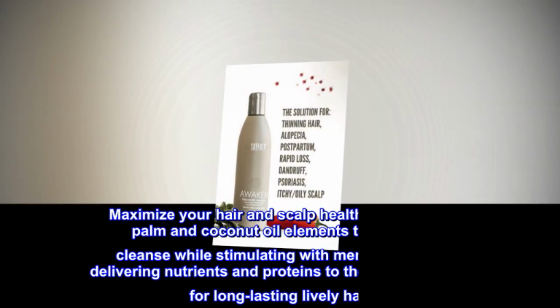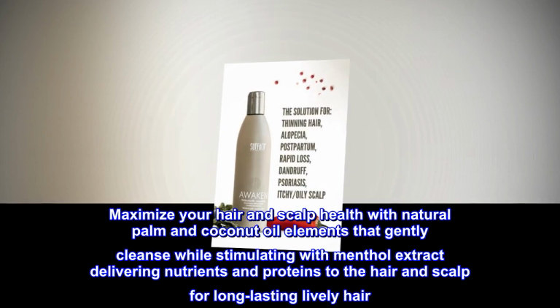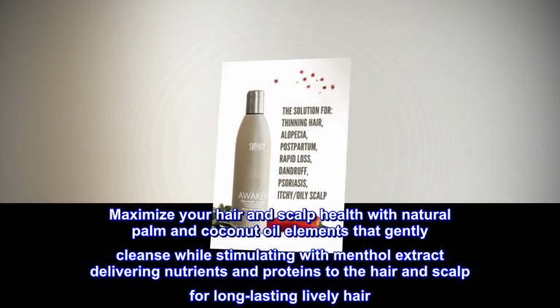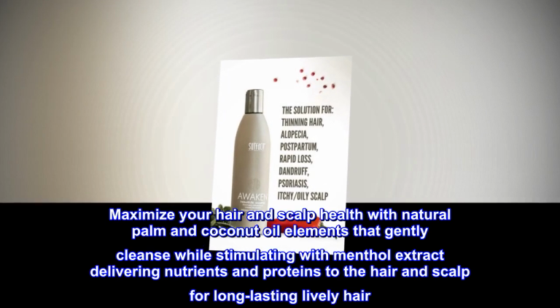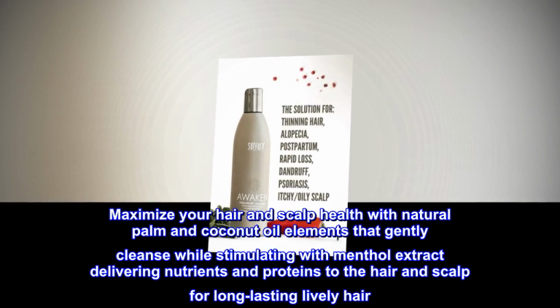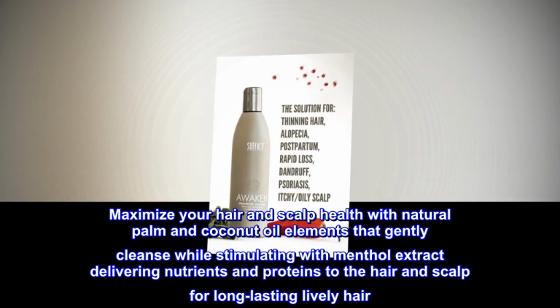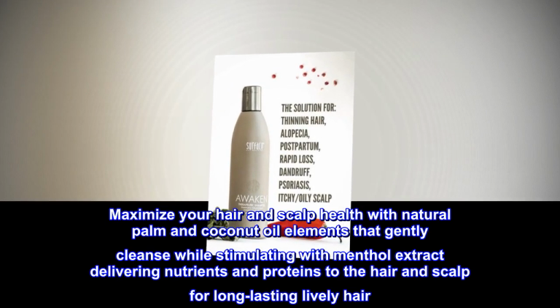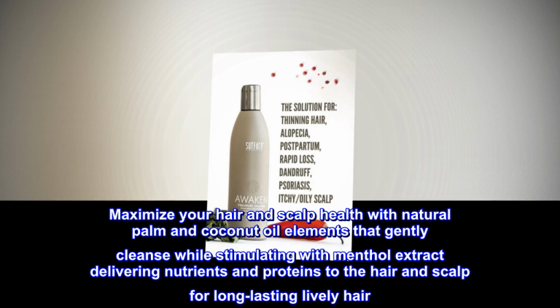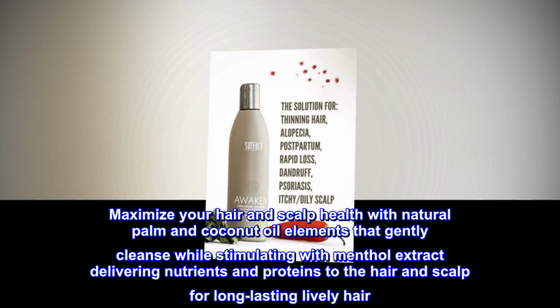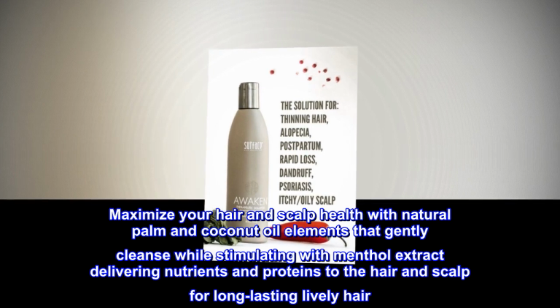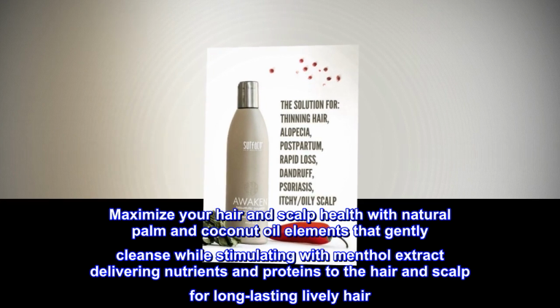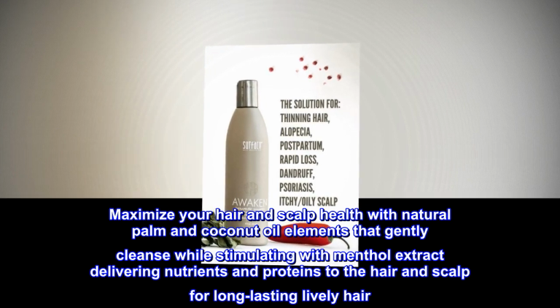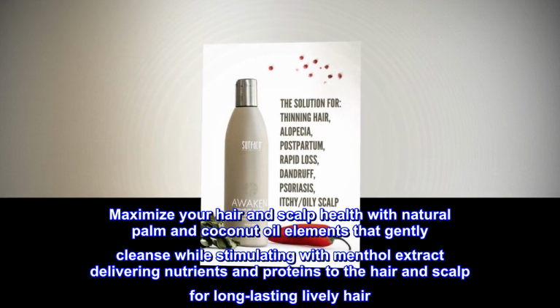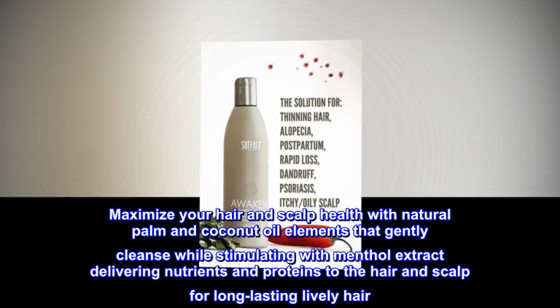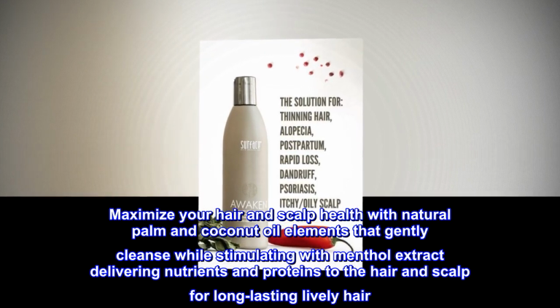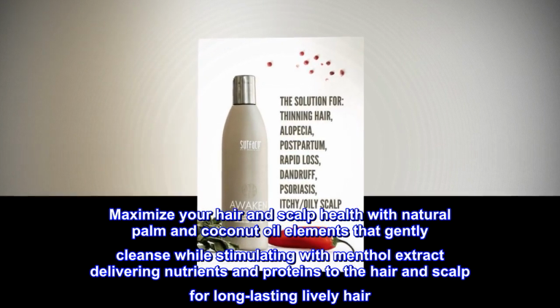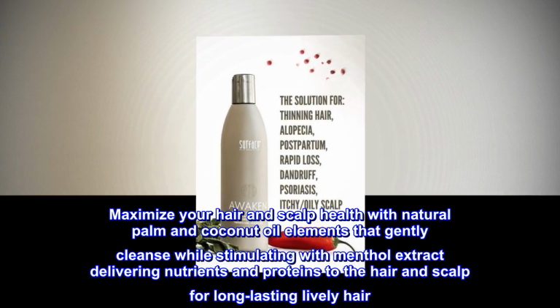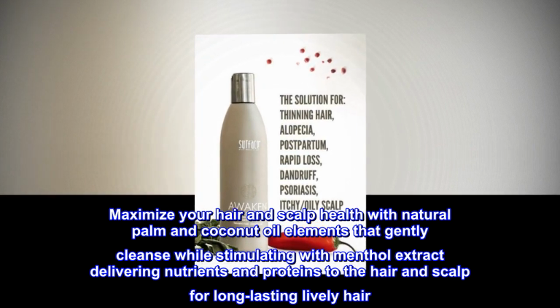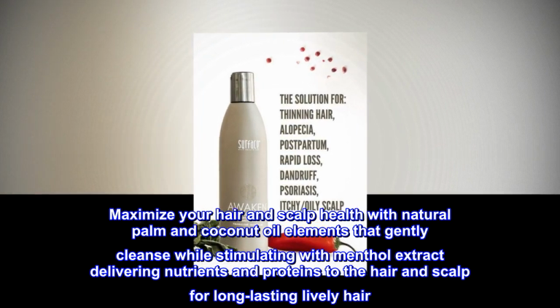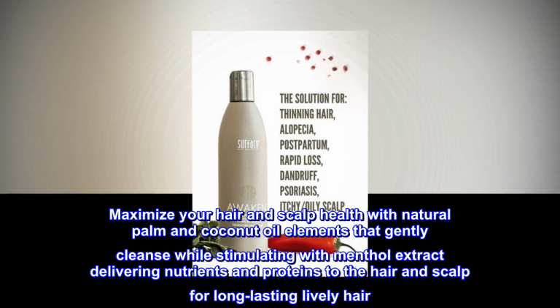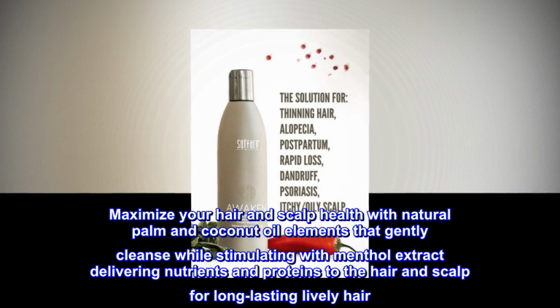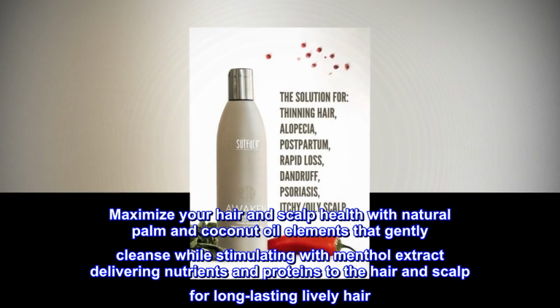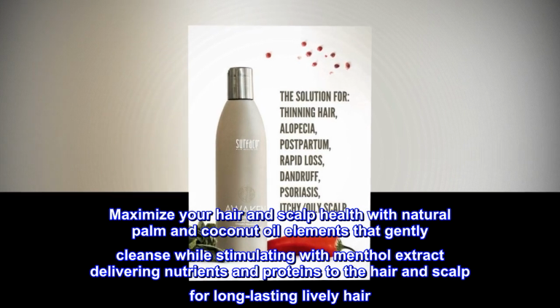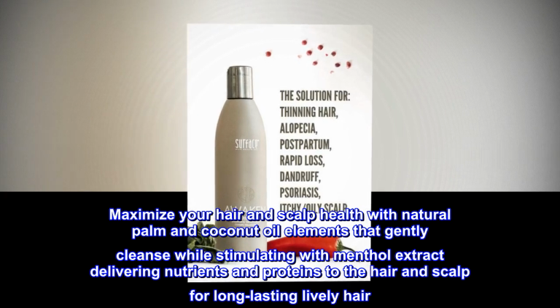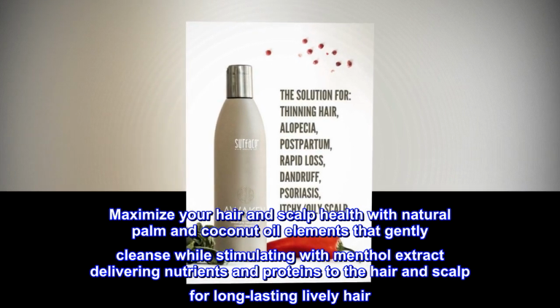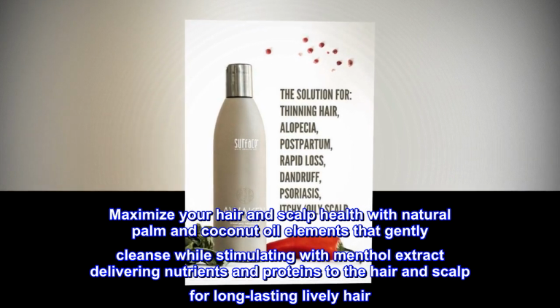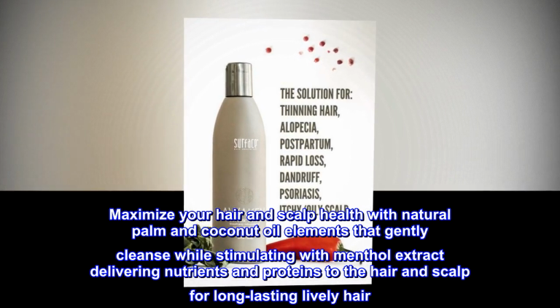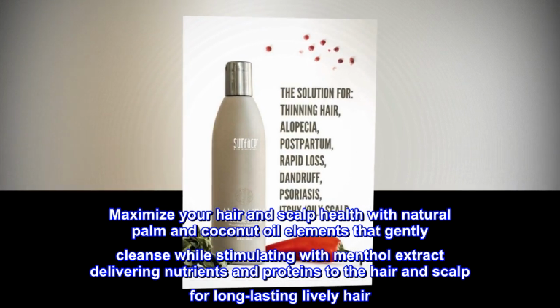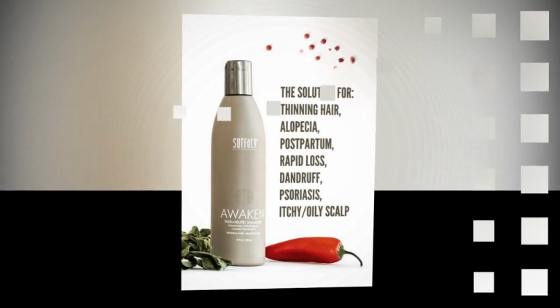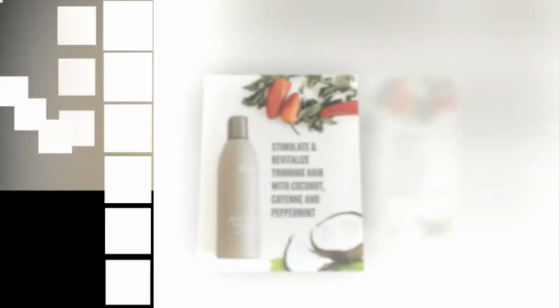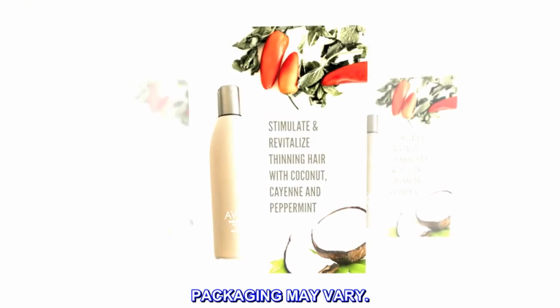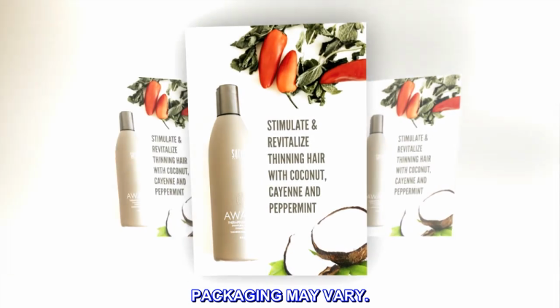Maximize your hair and scalp health with natural palm and coconut oil elements that gently cleanse while stimulating with menthol extract, delivering nutrients and proteins to the hair and scalp for long-lasting, lively hair. Packaging may vary.